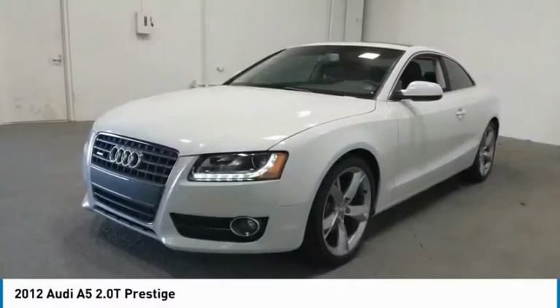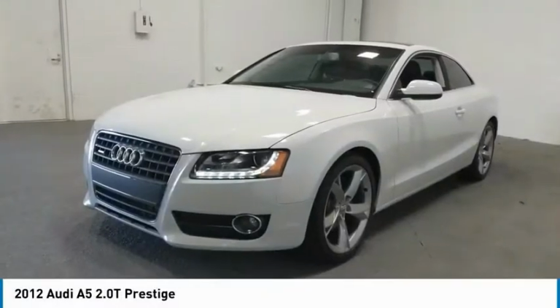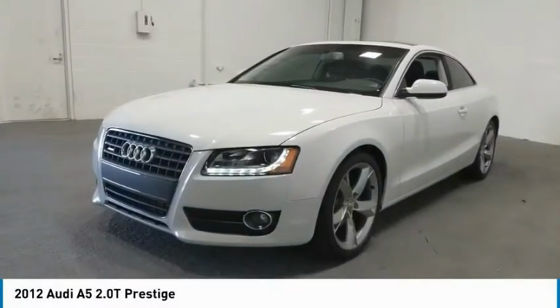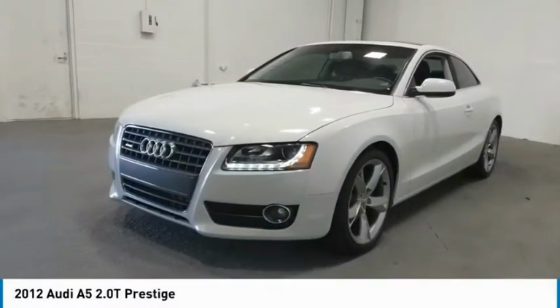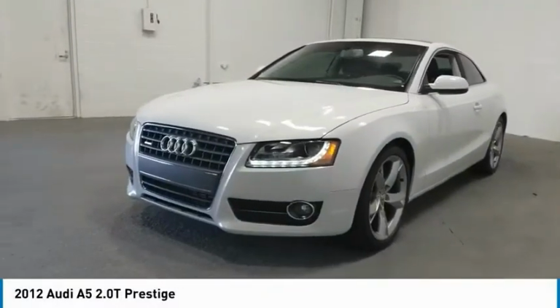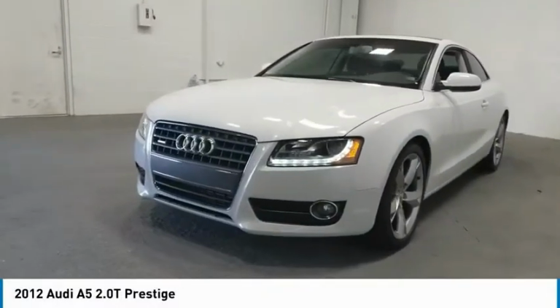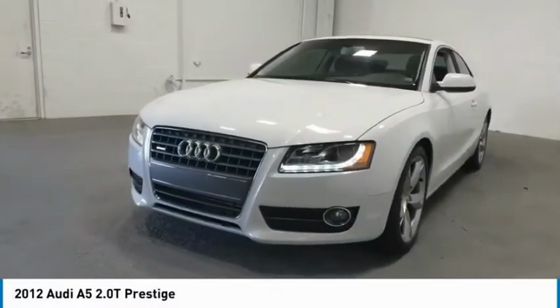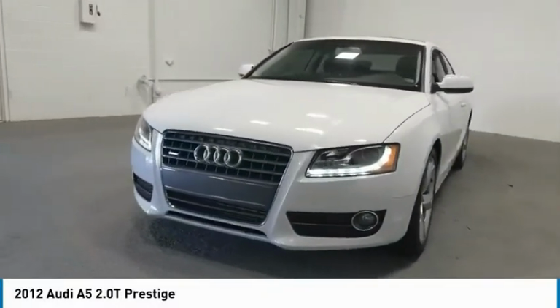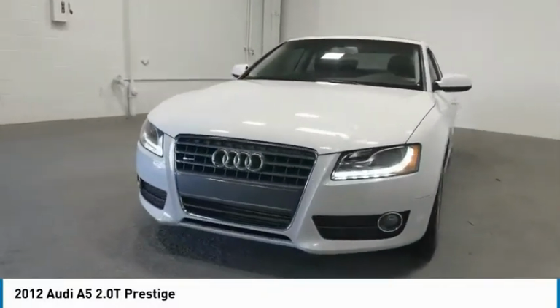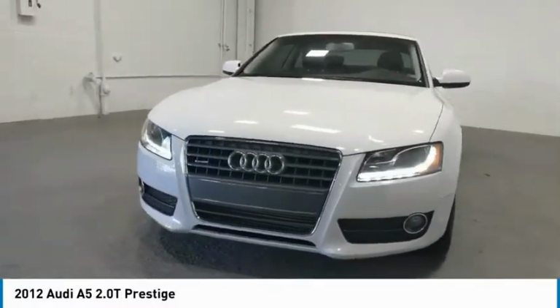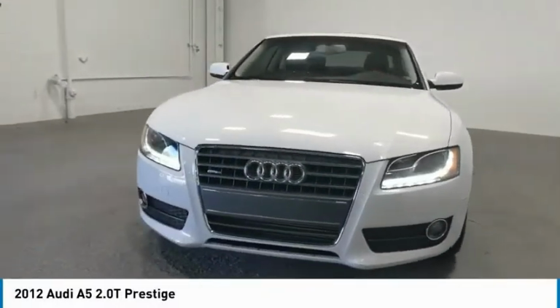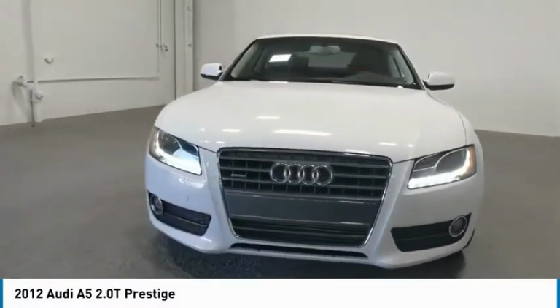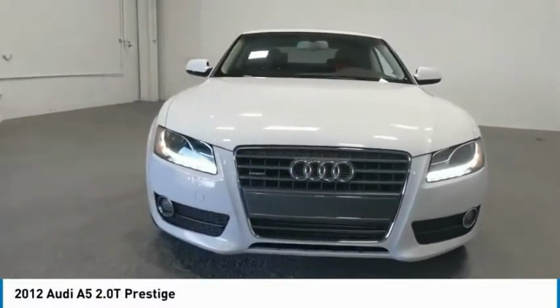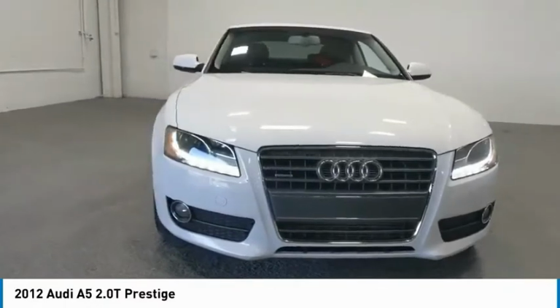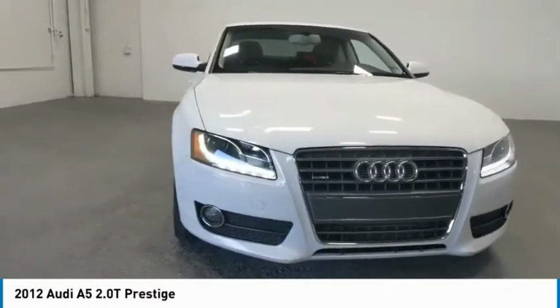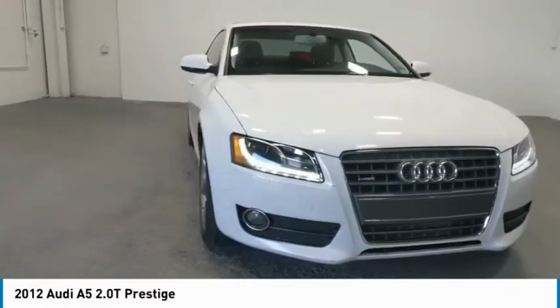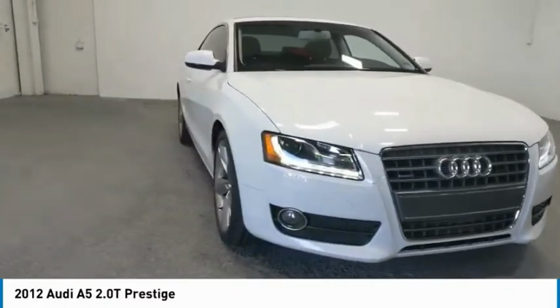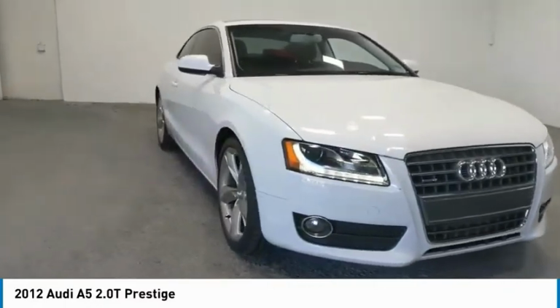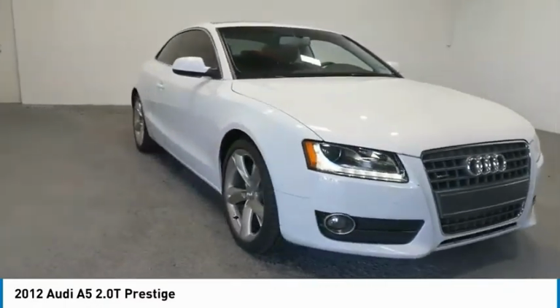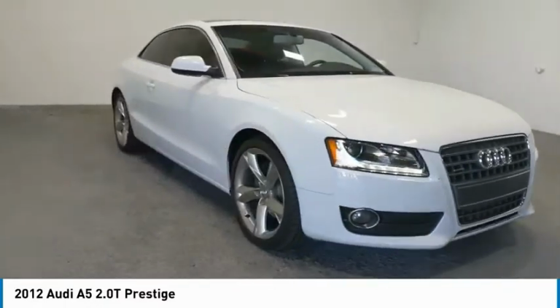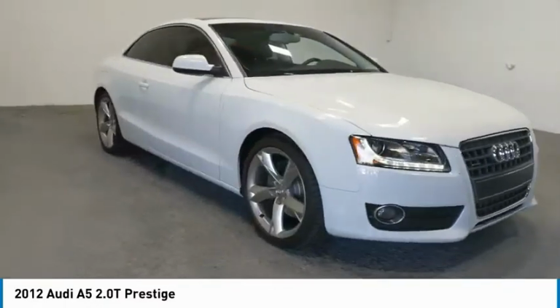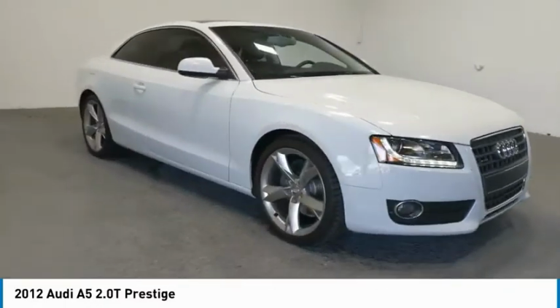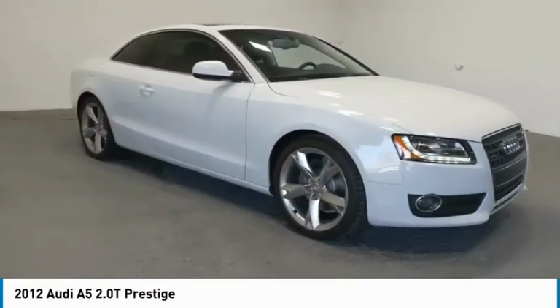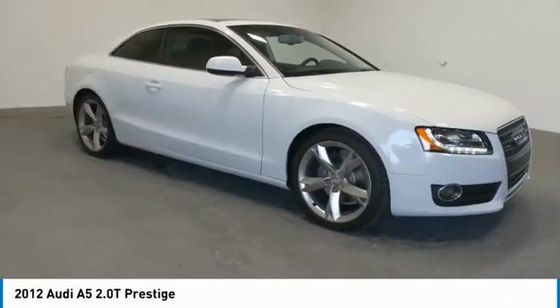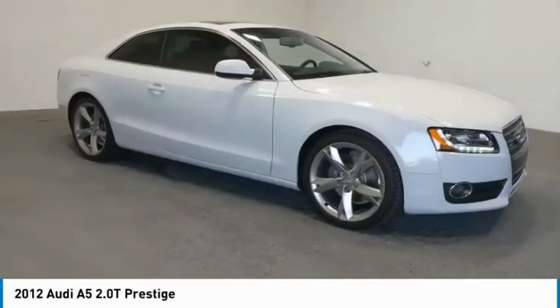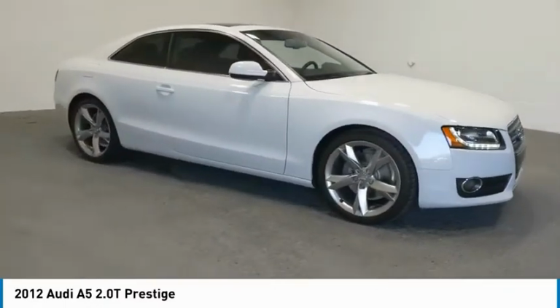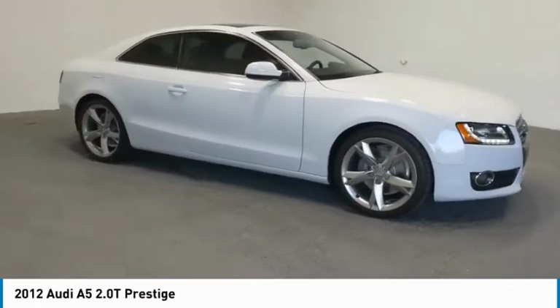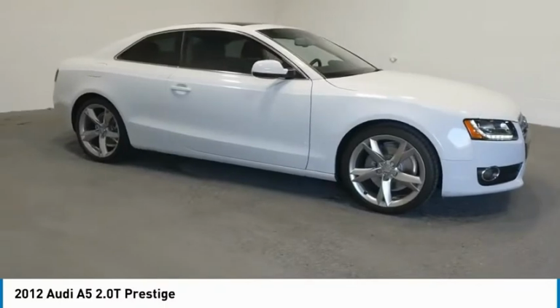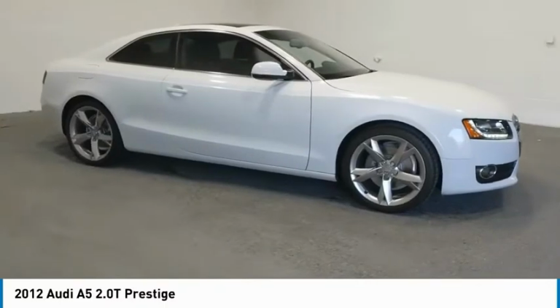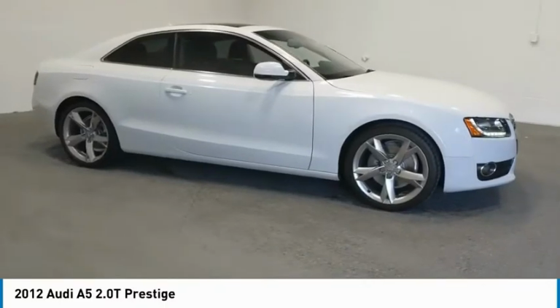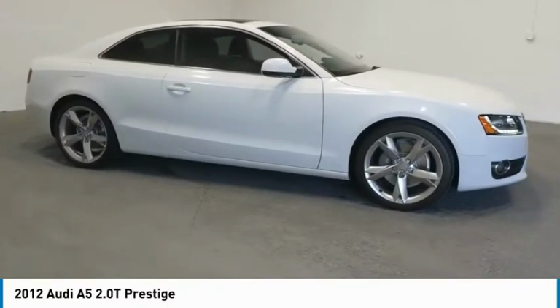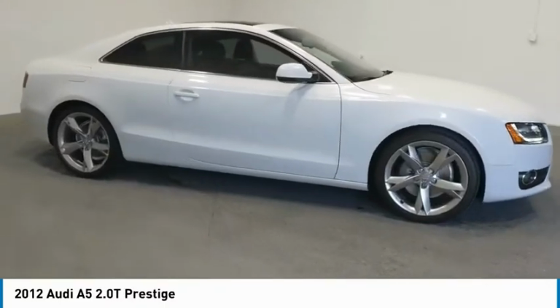Stop by and take a look at the 2012 A5. The Audi A5 is a great car — a great drive and superb engines are included standard. Here are some of this vehicle's great options.